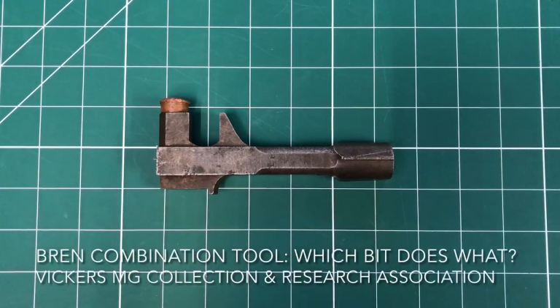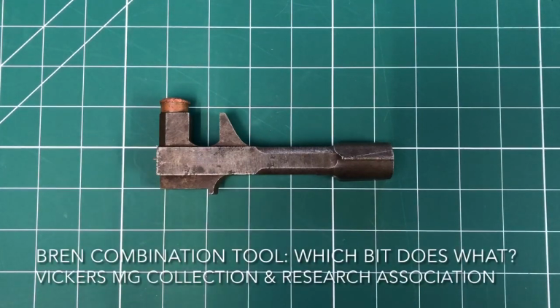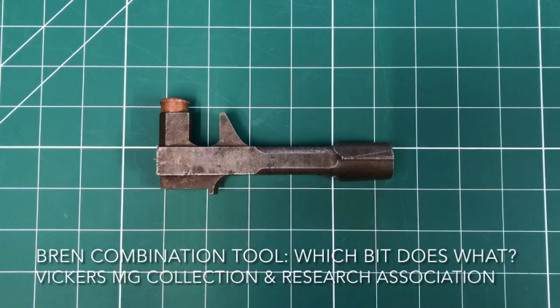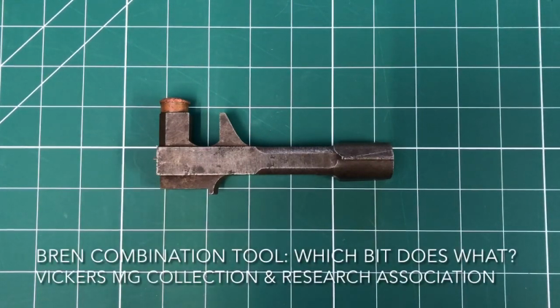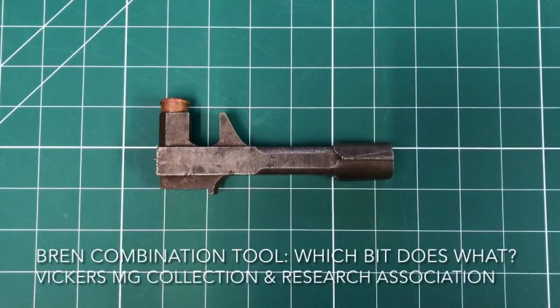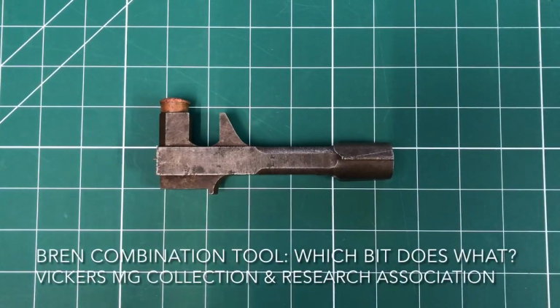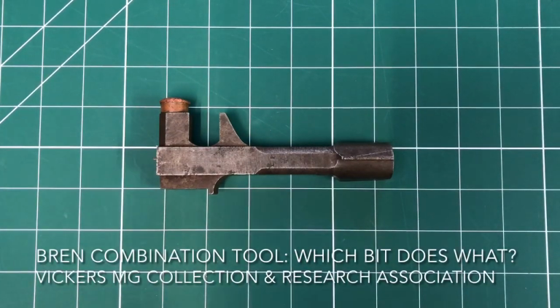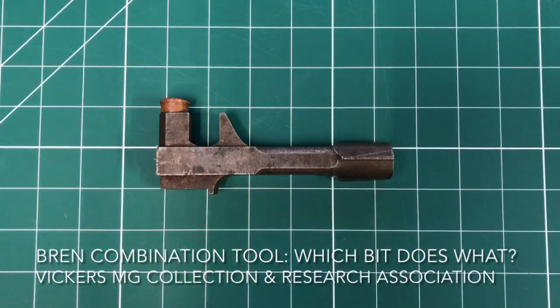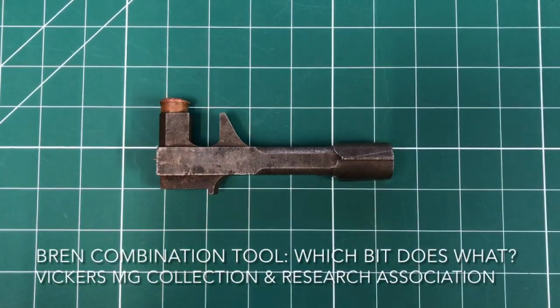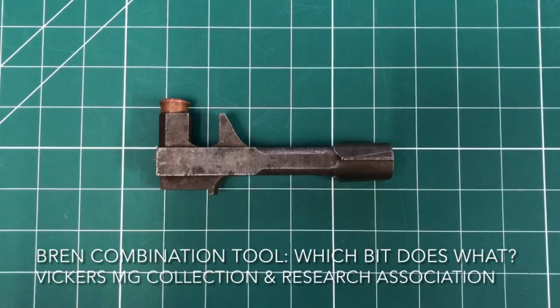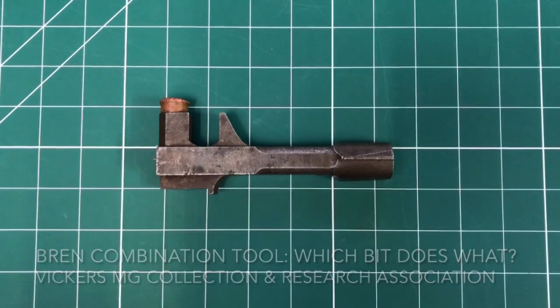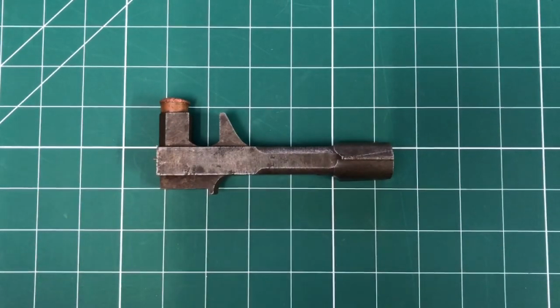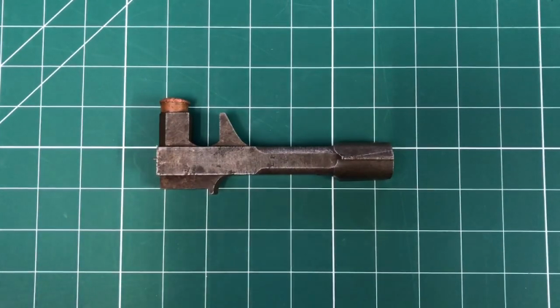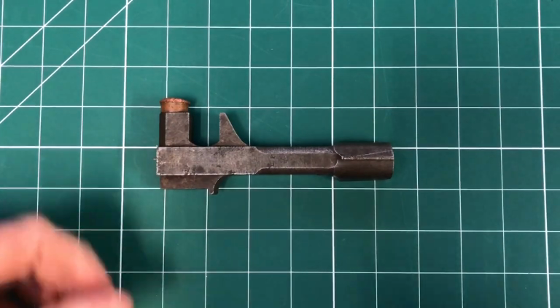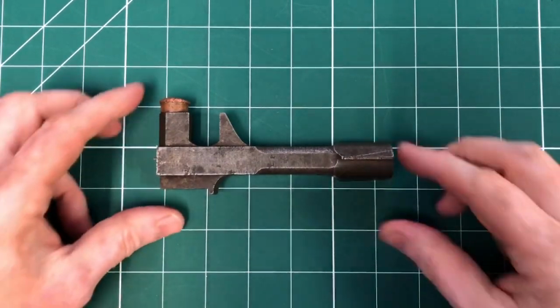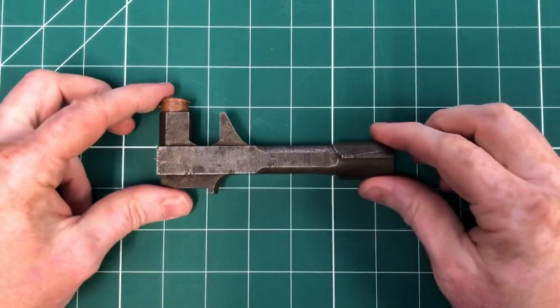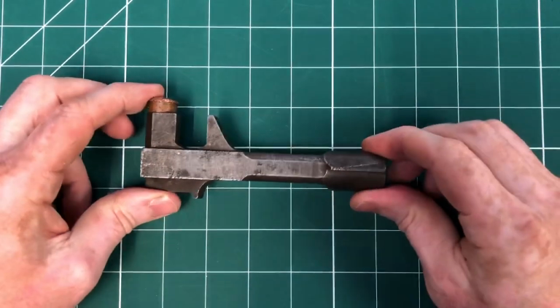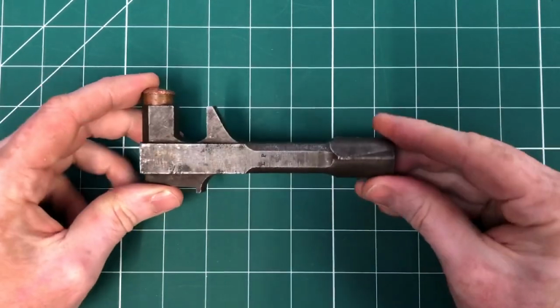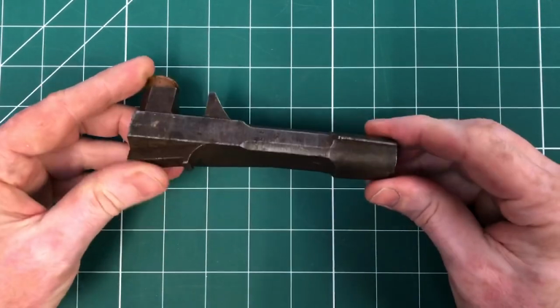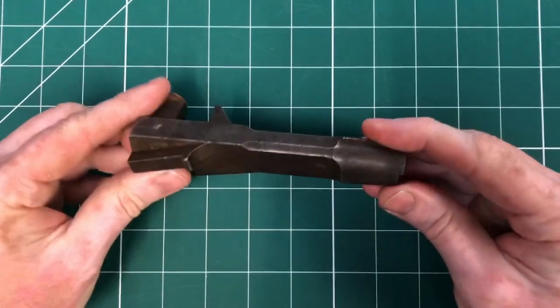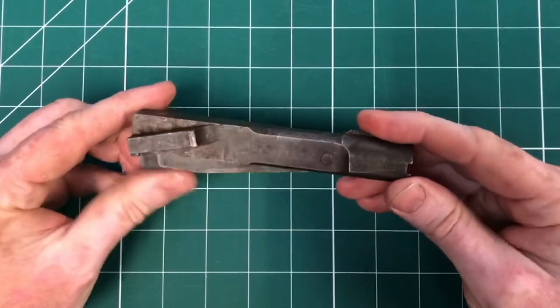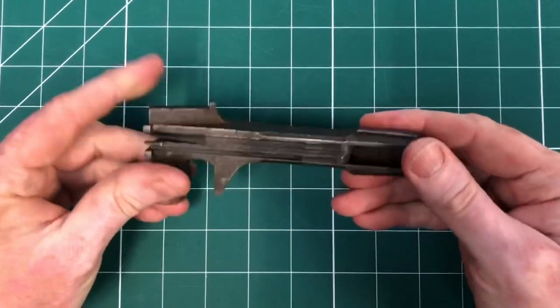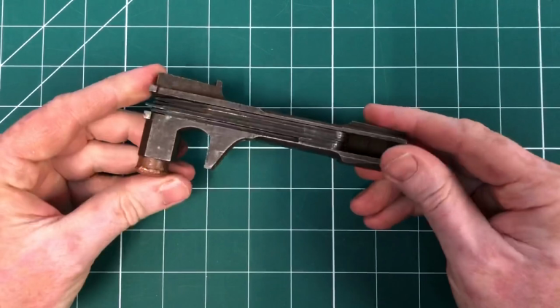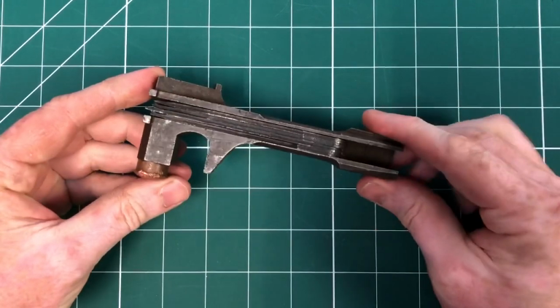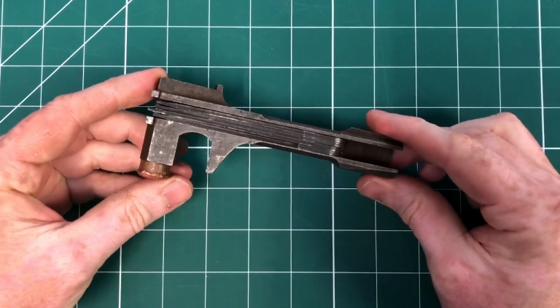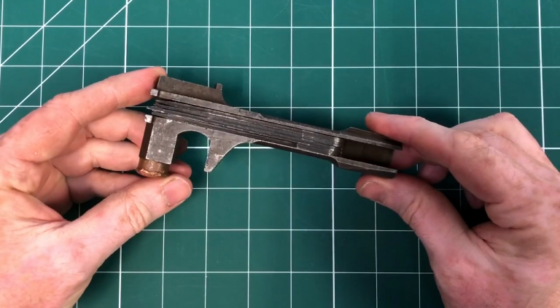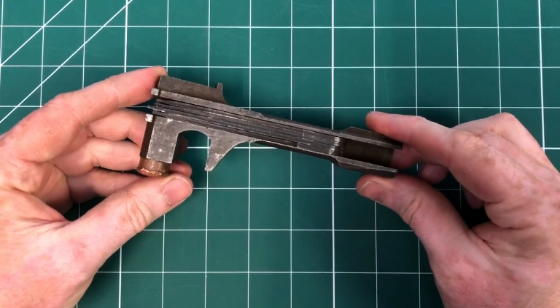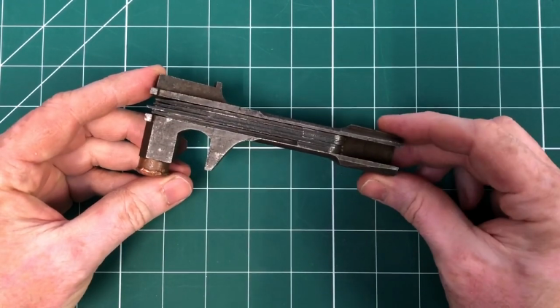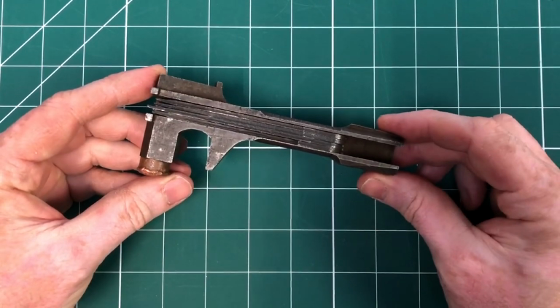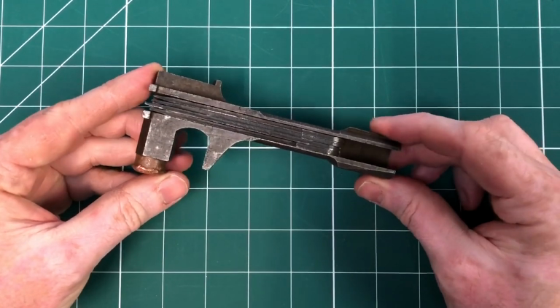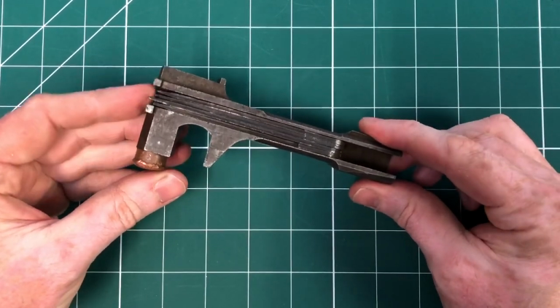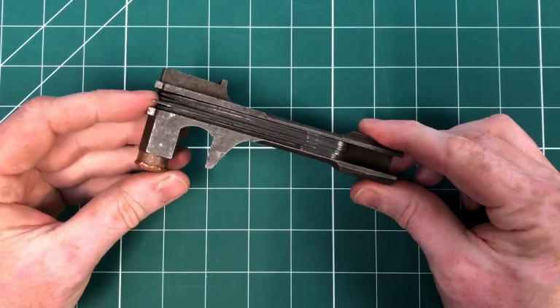Hi there, welcome to another video from the Vickers MG Collection and Research Association. This one's a short video on the Bren combination tool. We do have Bren guns in the collection that we use for our comparisons, and these are some of the common questions that I see.